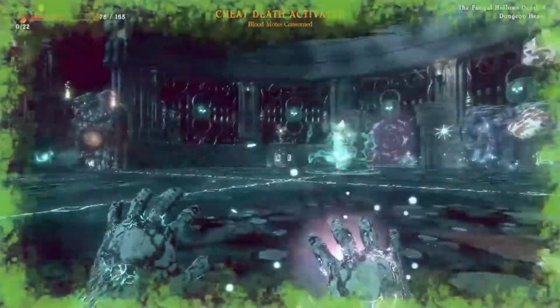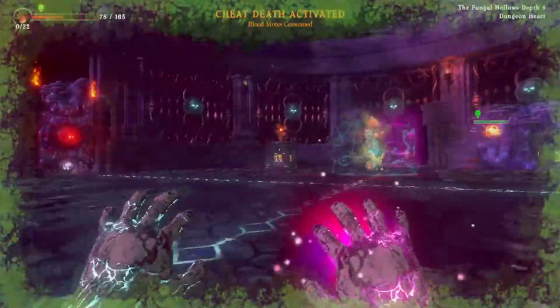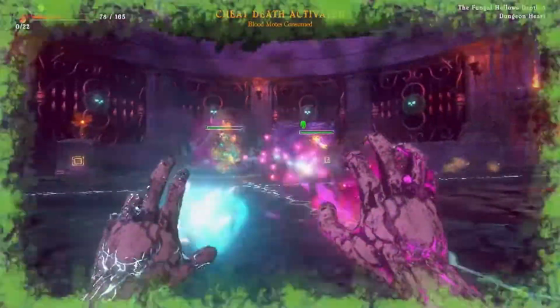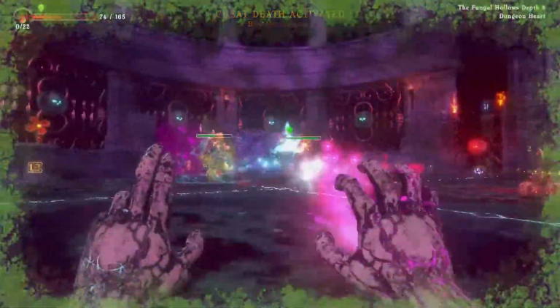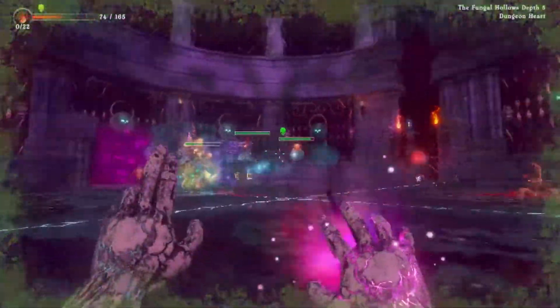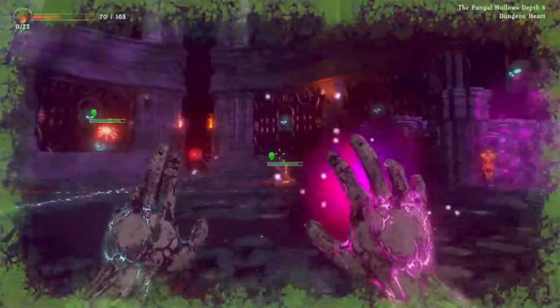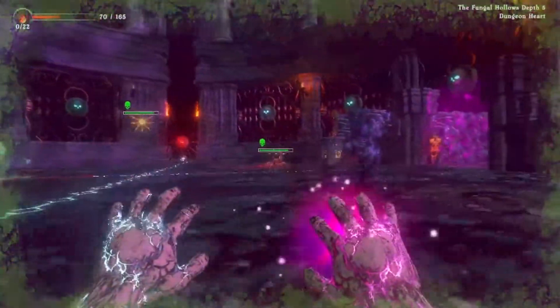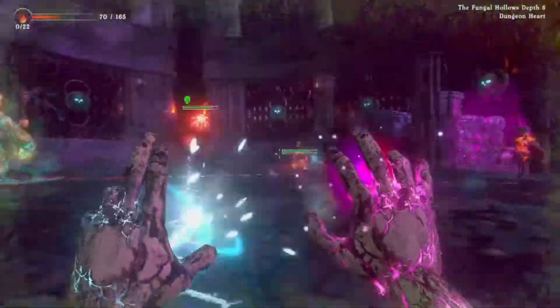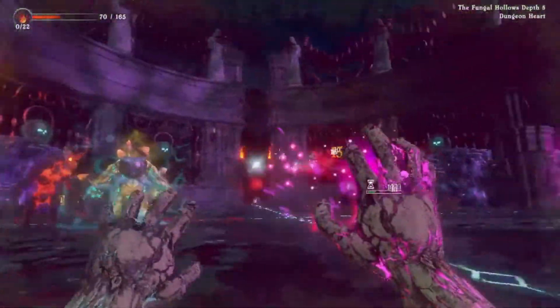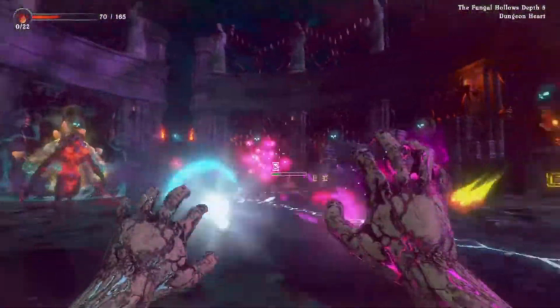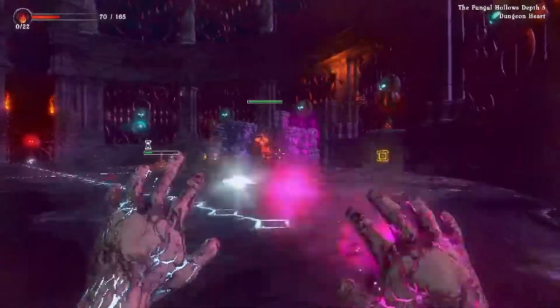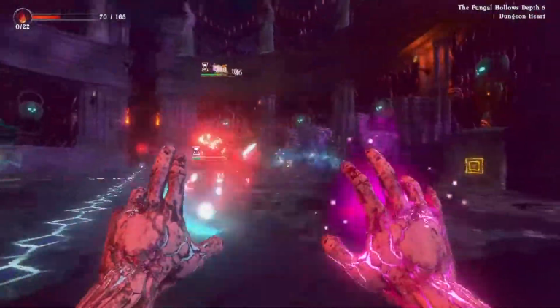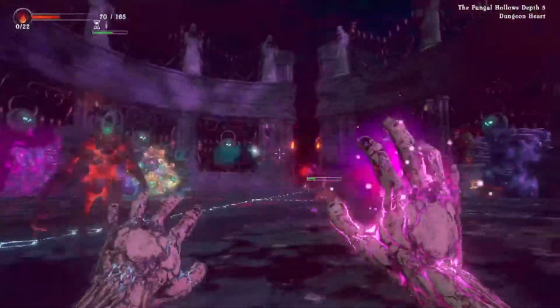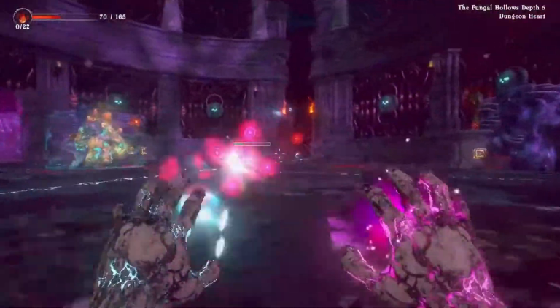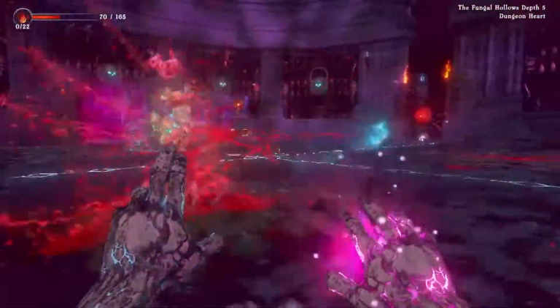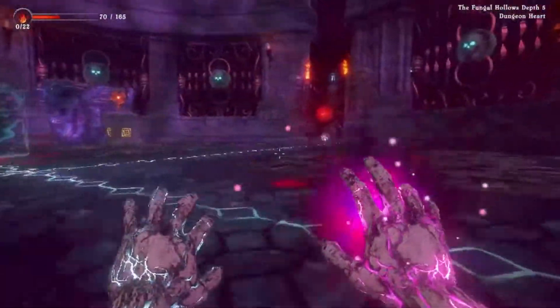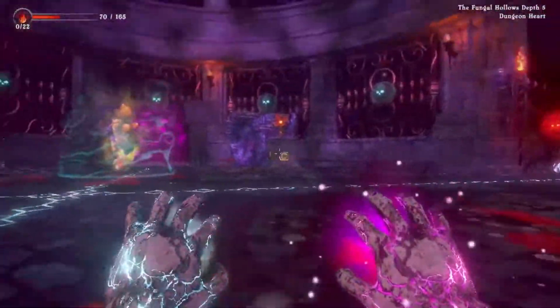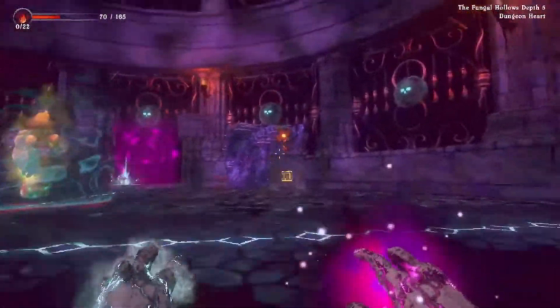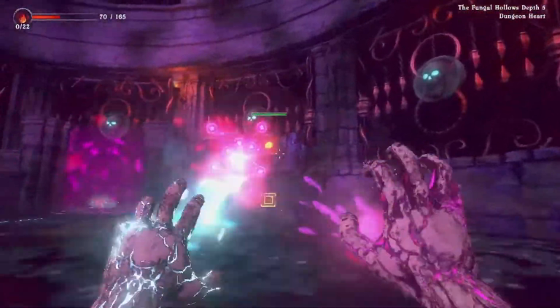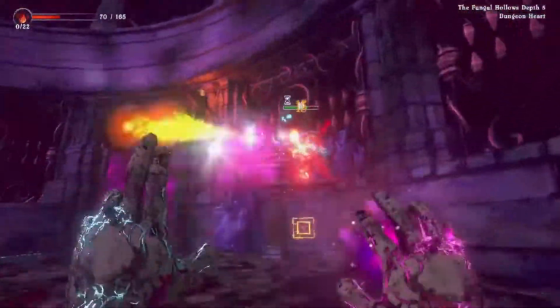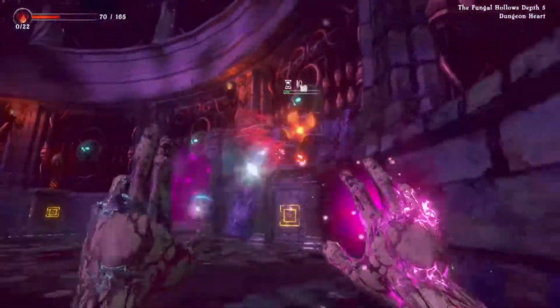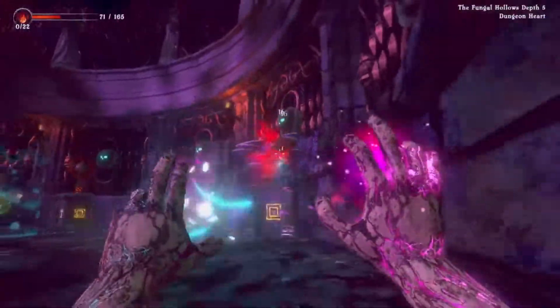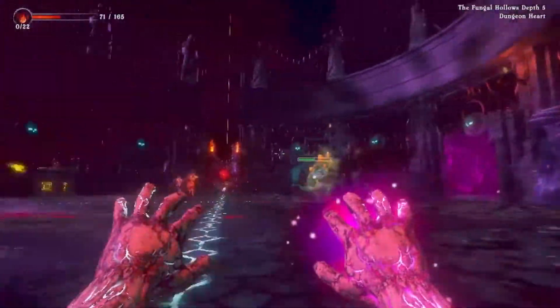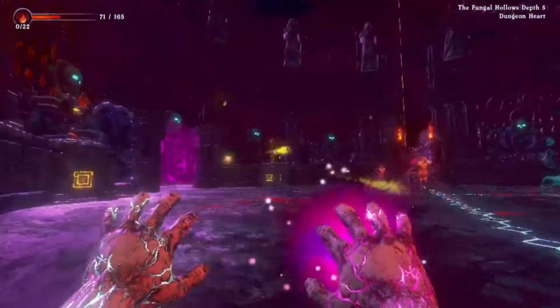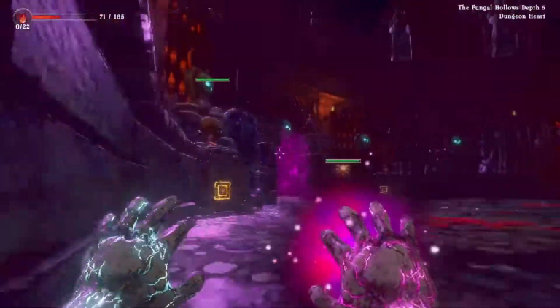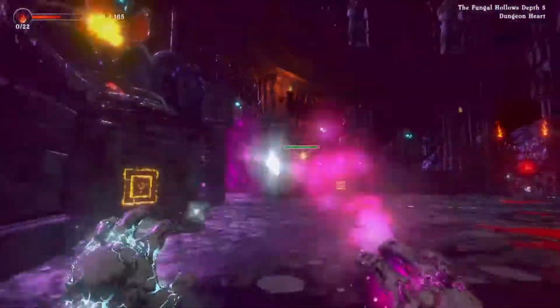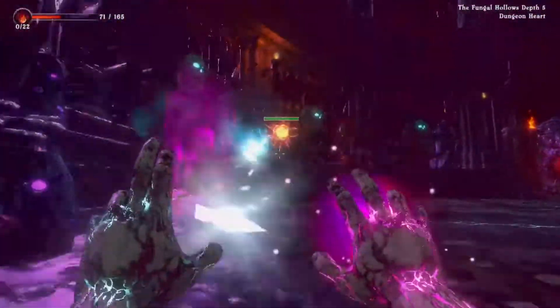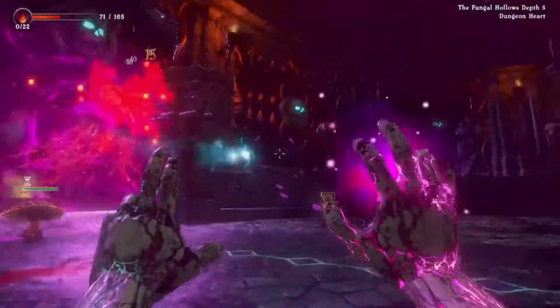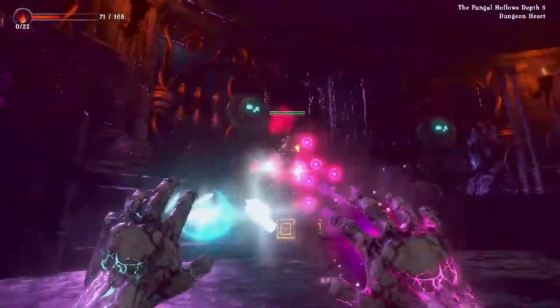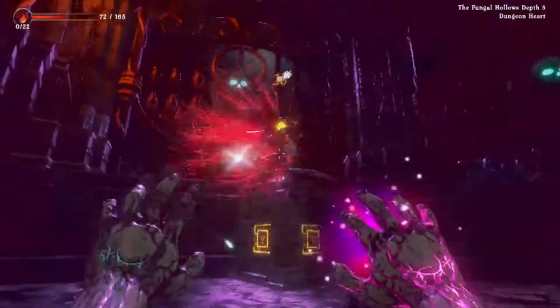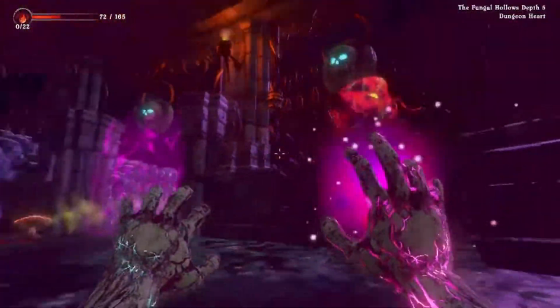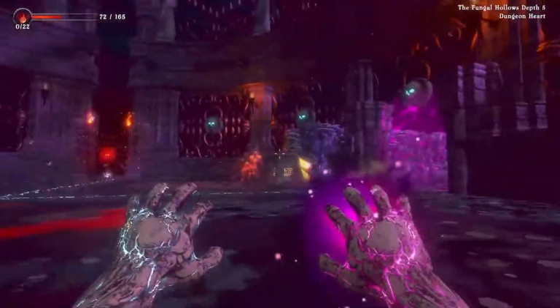When you start off playing, I would recommend taking it pretty slow and always watch the corners, because they love to place enemies there. Personally, I found these combos of spells to be the best: the Hawk and the Swarm, and the Needle and the Nebula.